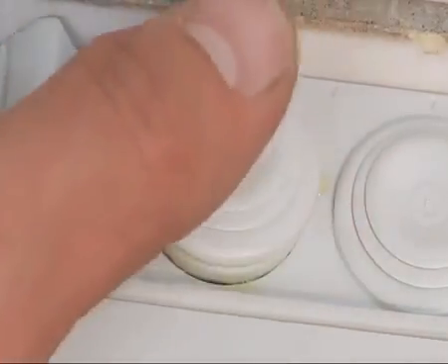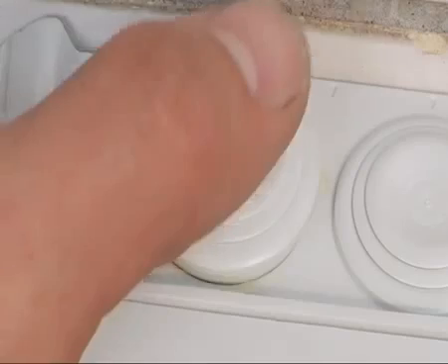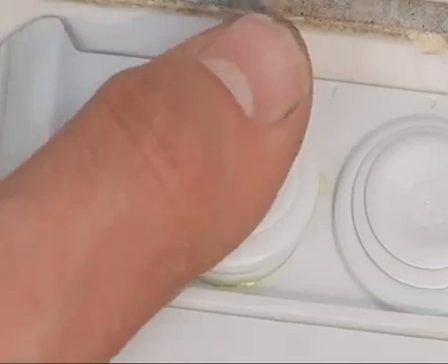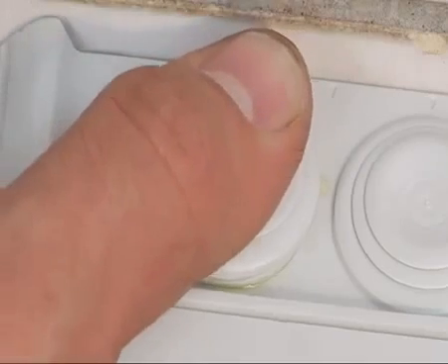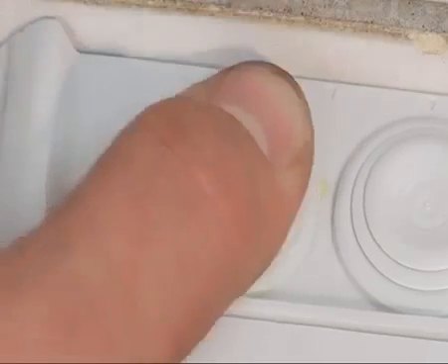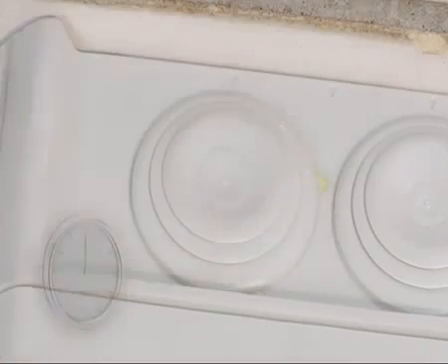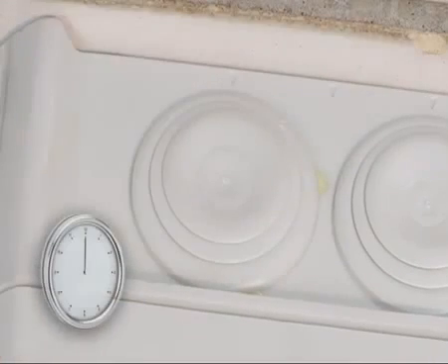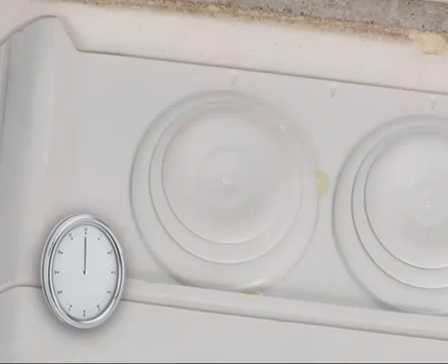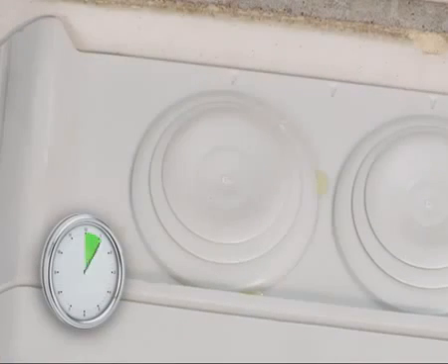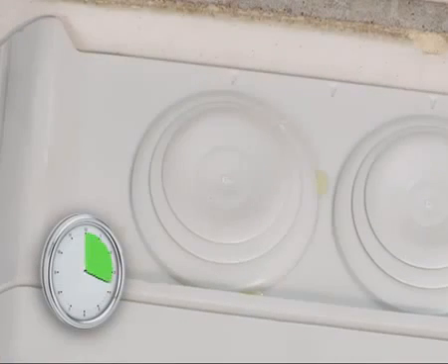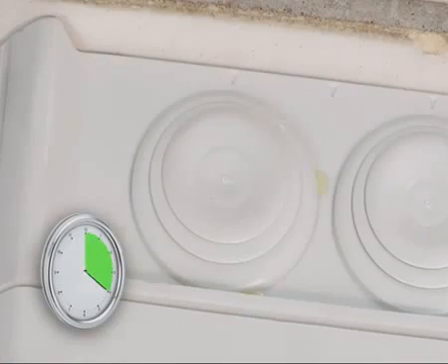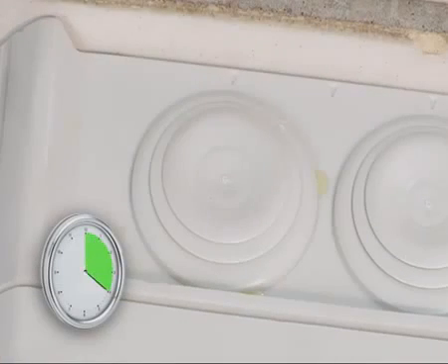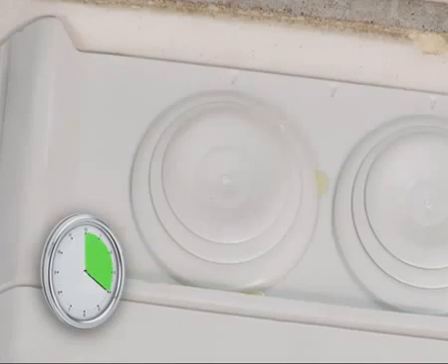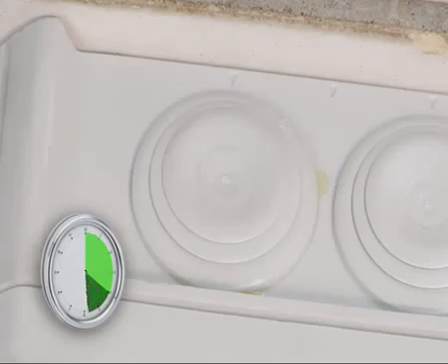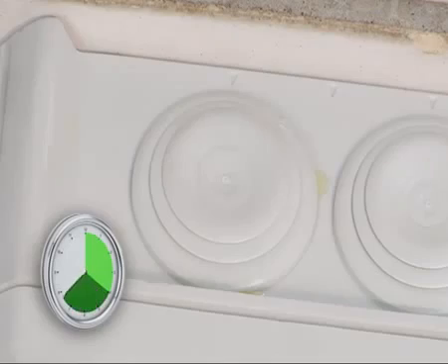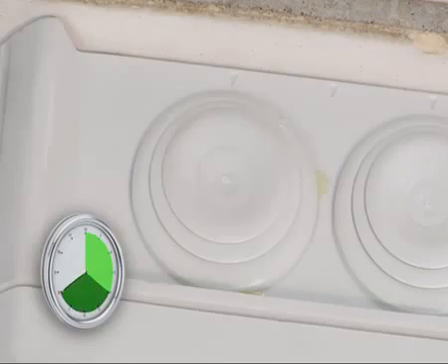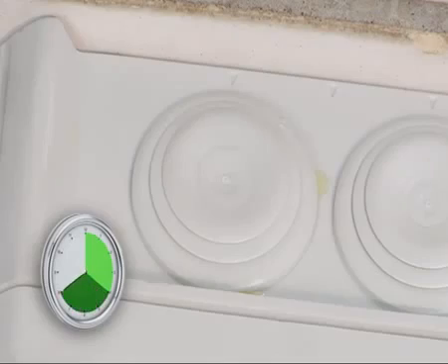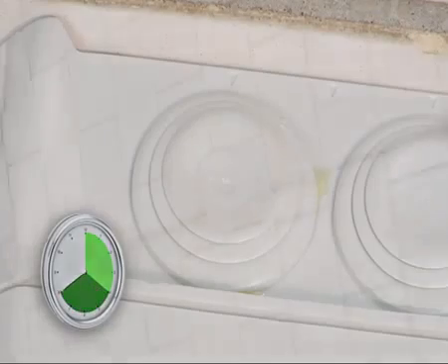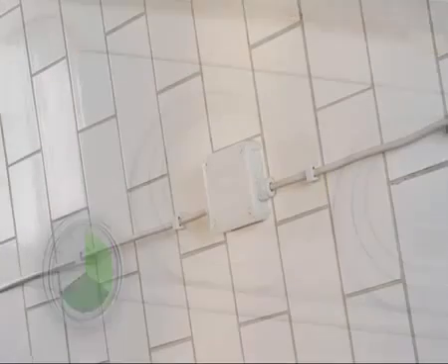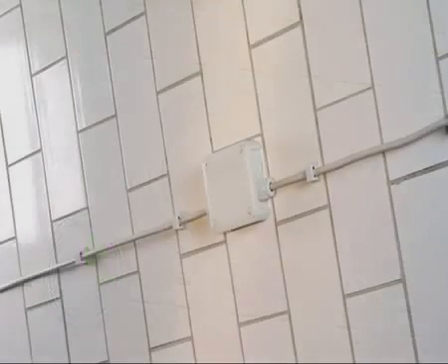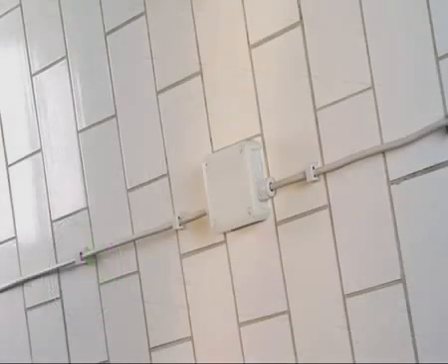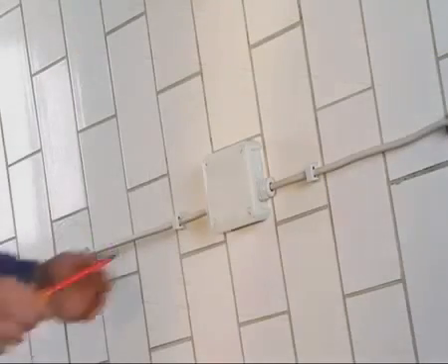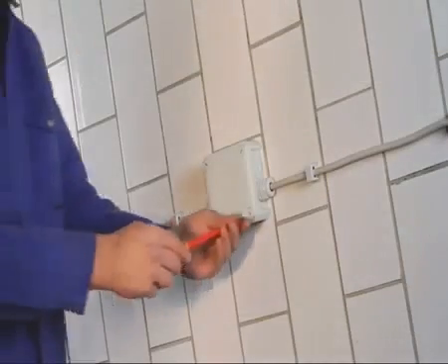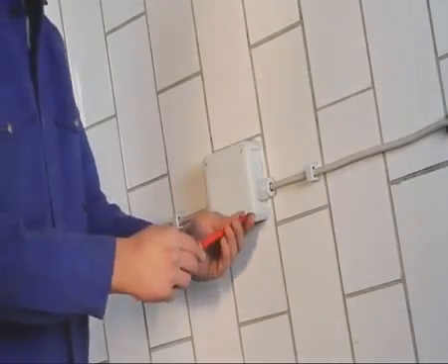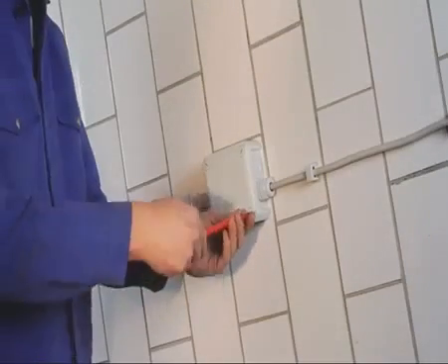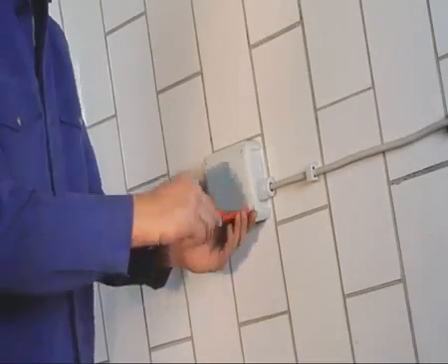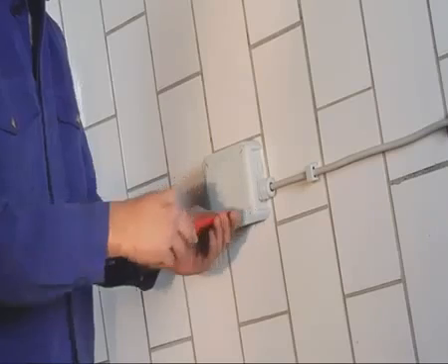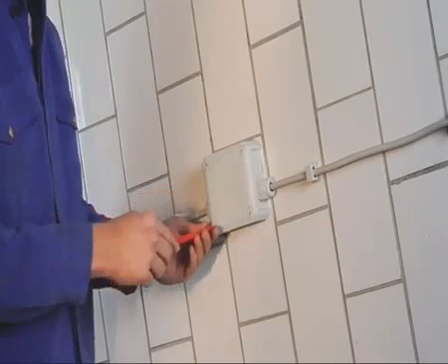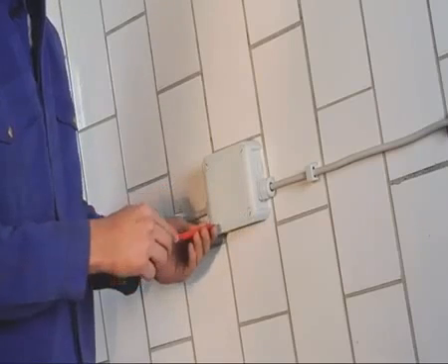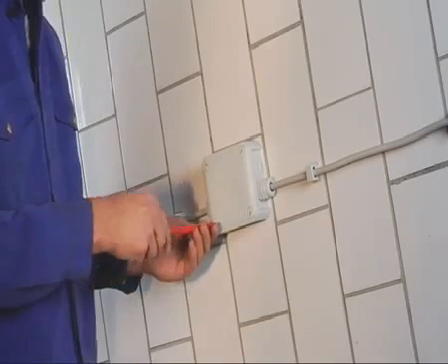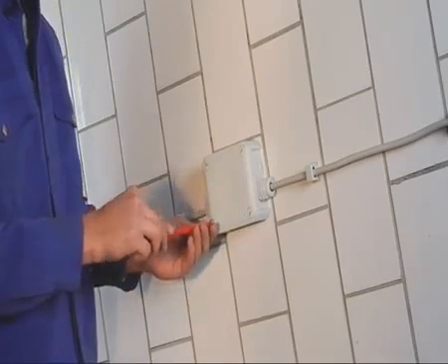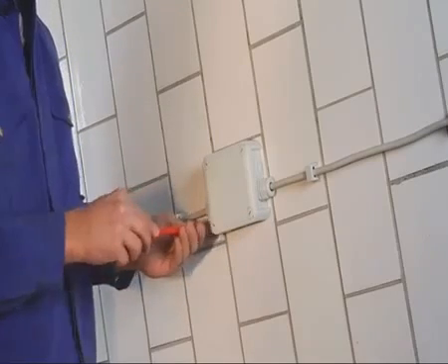Acquisite can be used at normal temperatures for approximately 20 minutes and is drip-proof in about 40 minutes. An opened cartridge can be used again for up to 24 hours when closed properly.